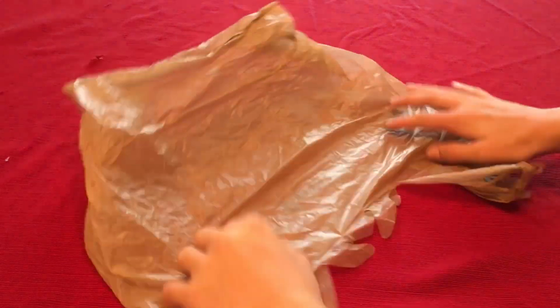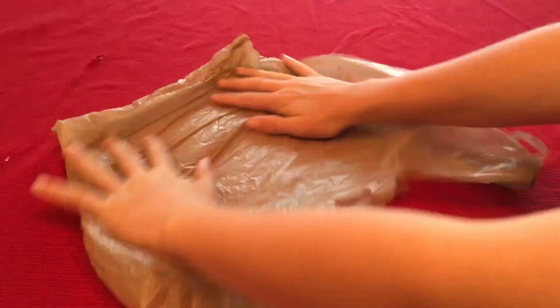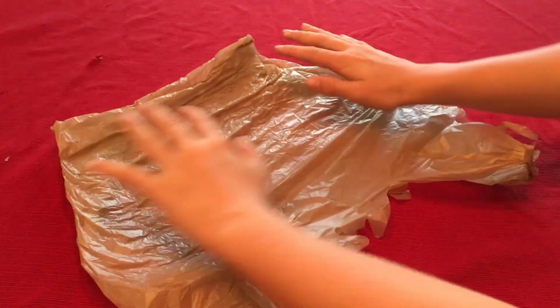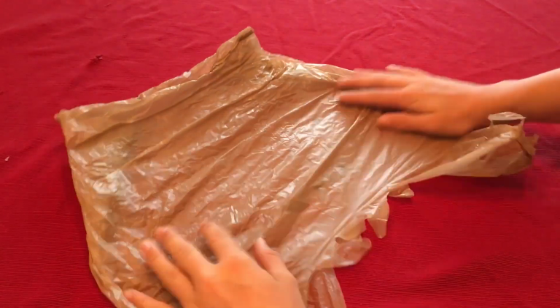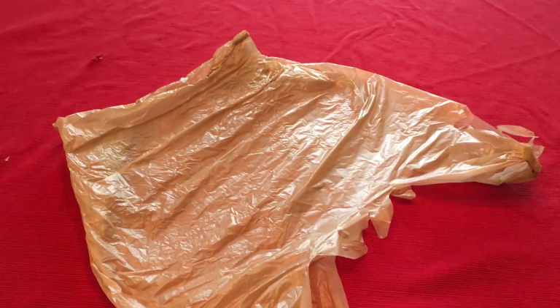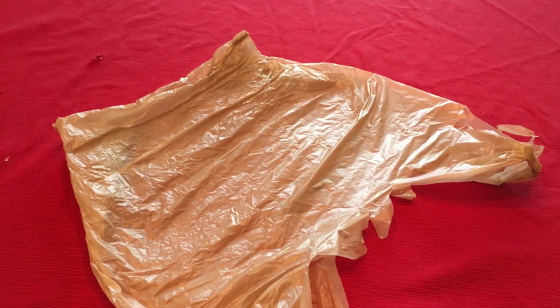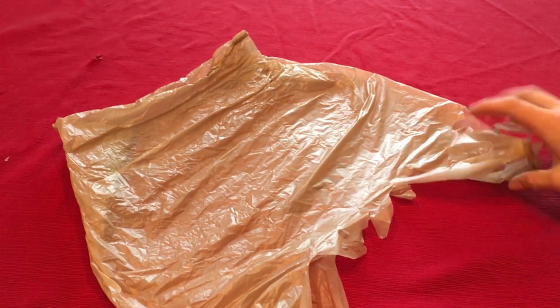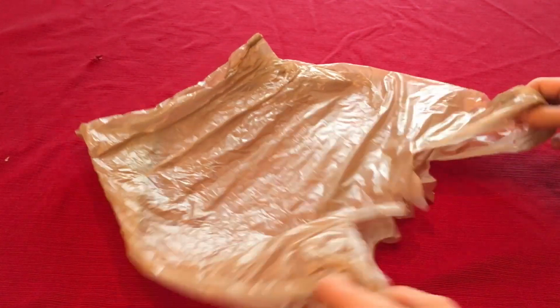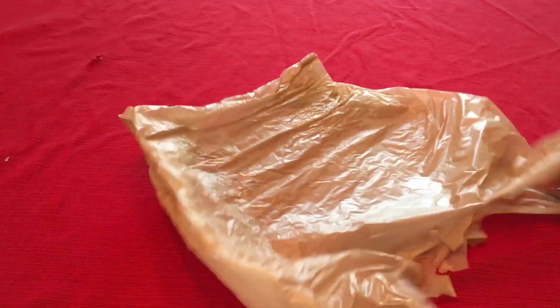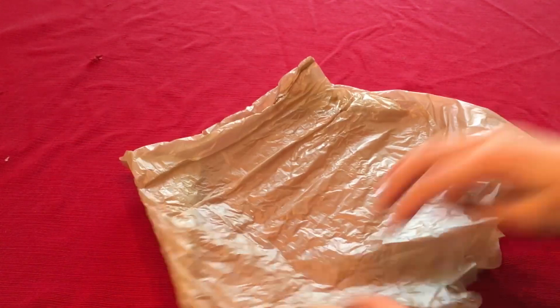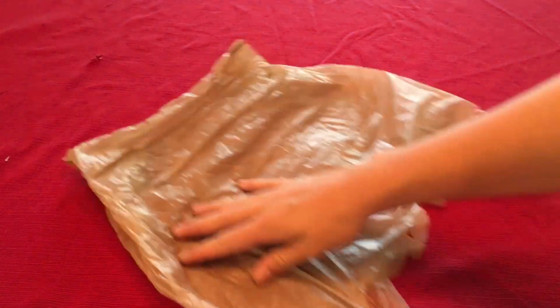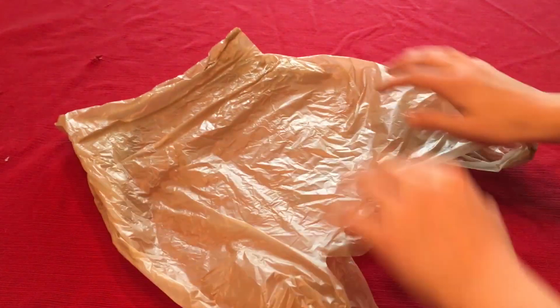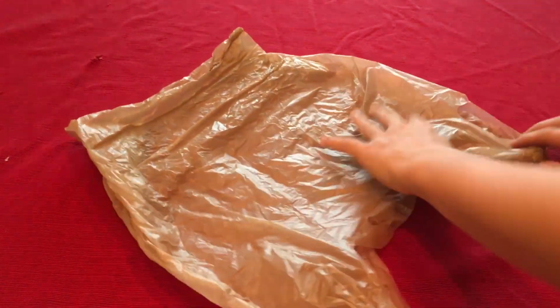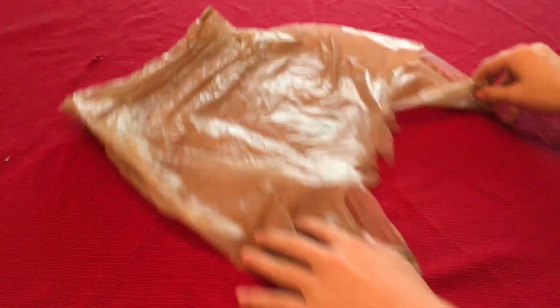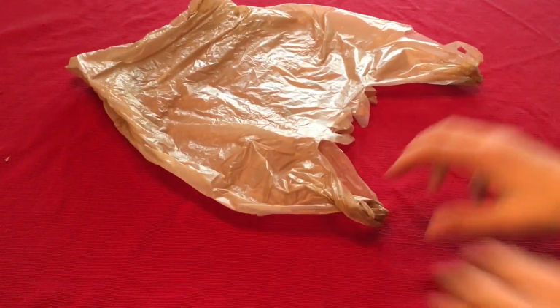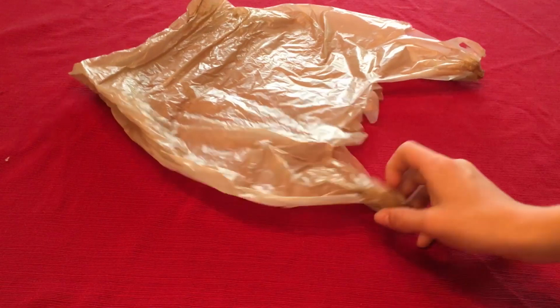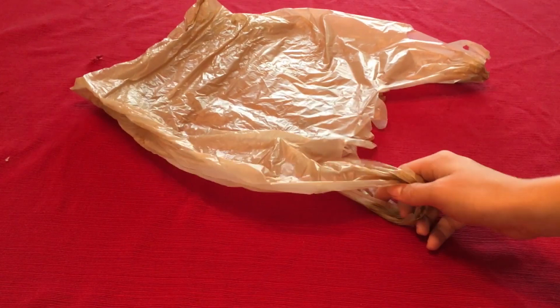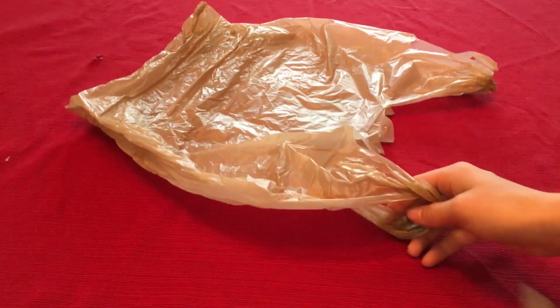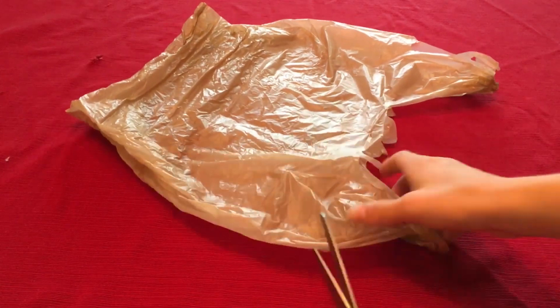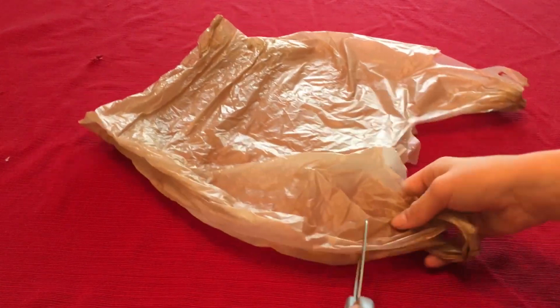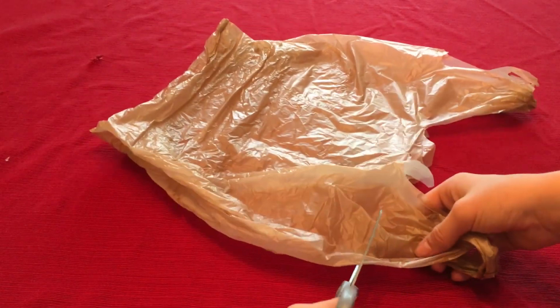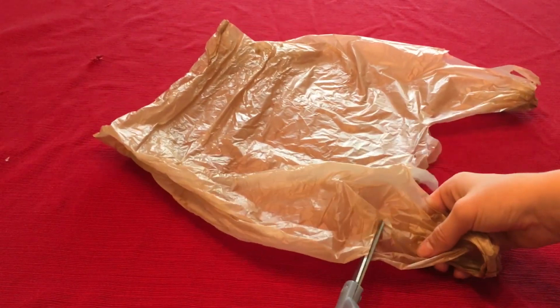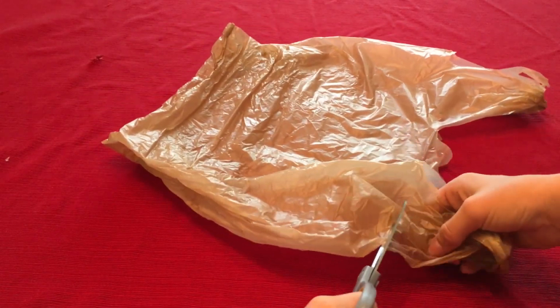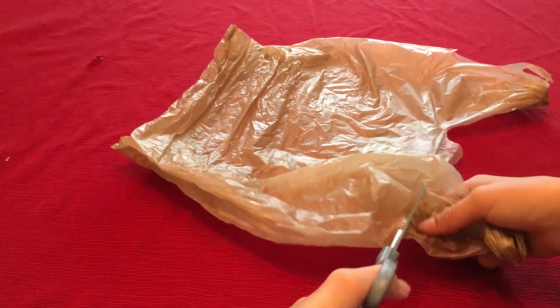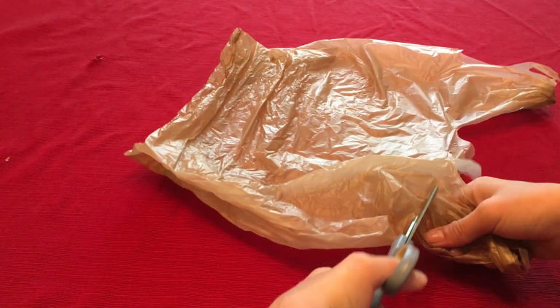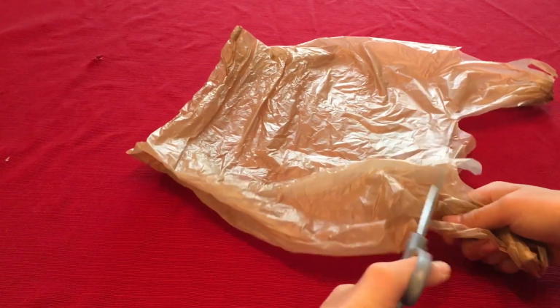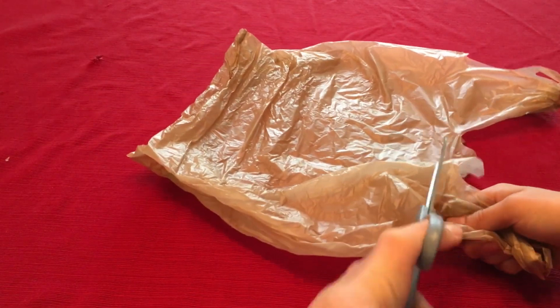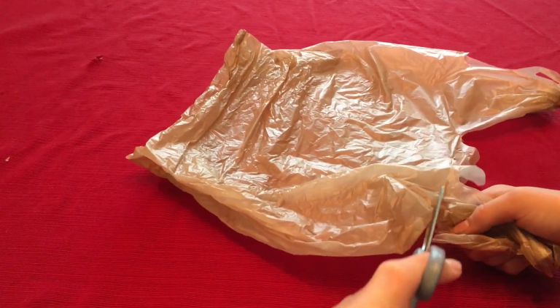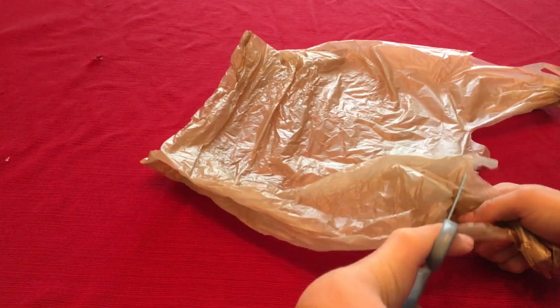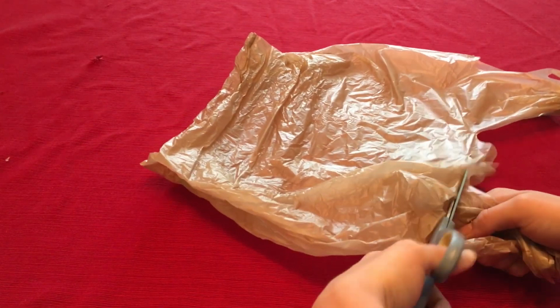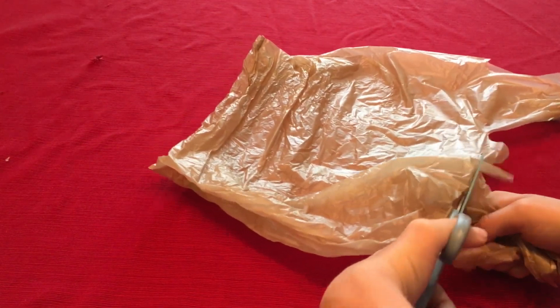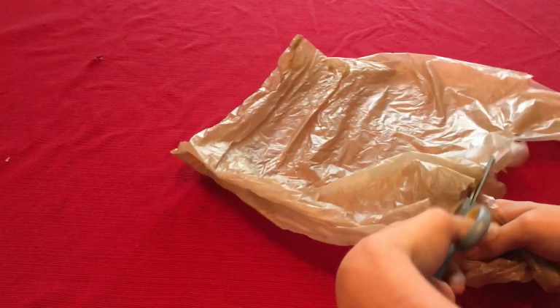First, you will flatten your bag out. Then, use your scissors to cut along the line of the bag to remove the handles. This will give your parachute the shape that it needs.